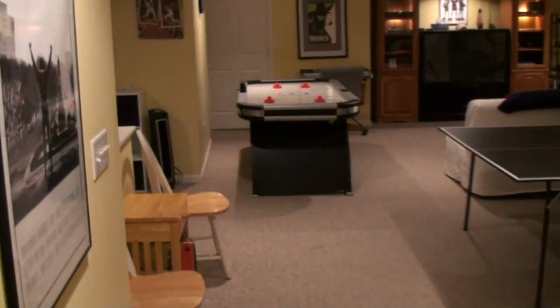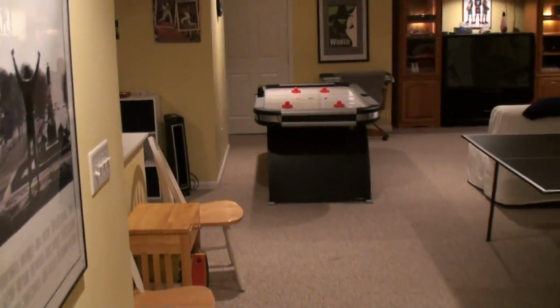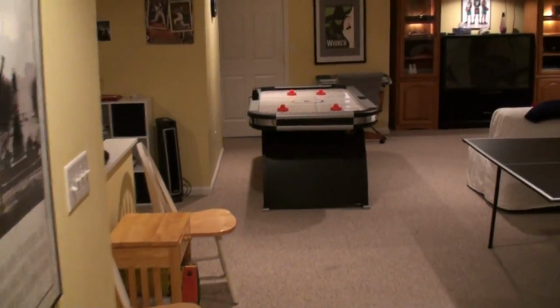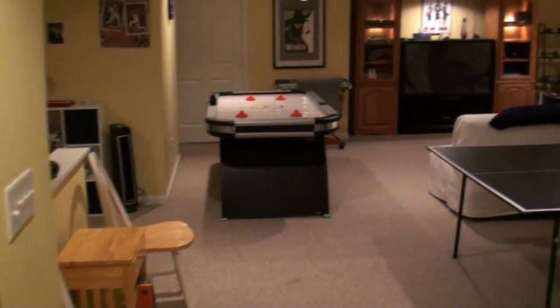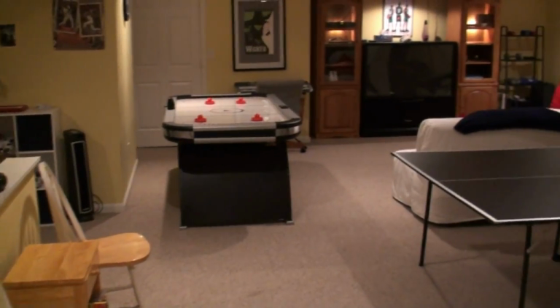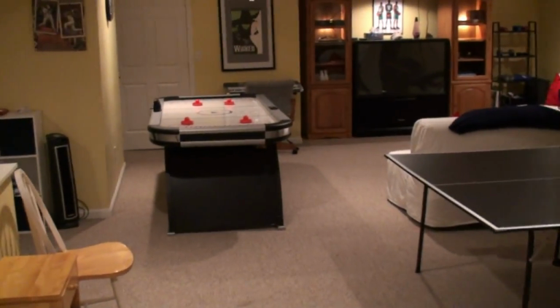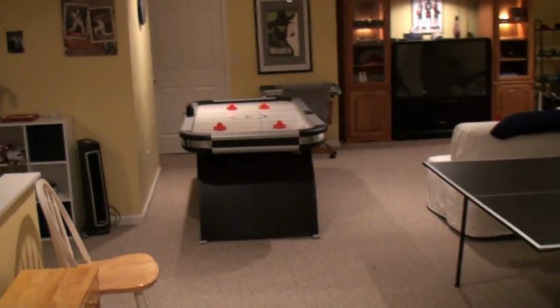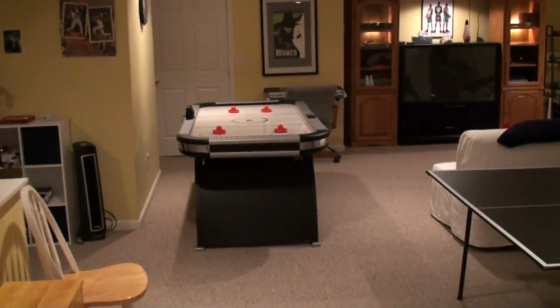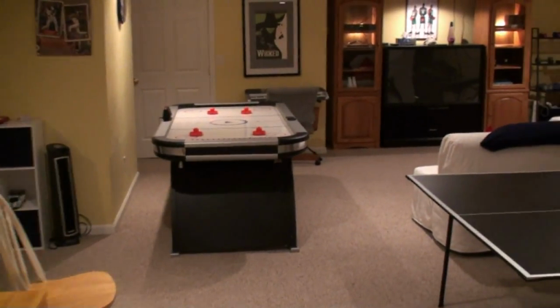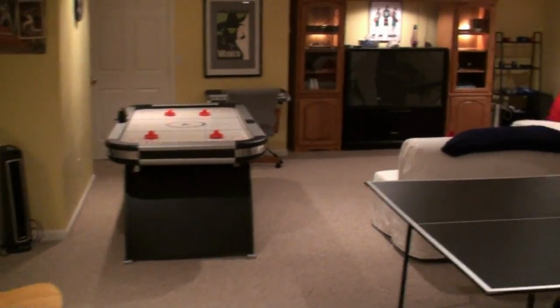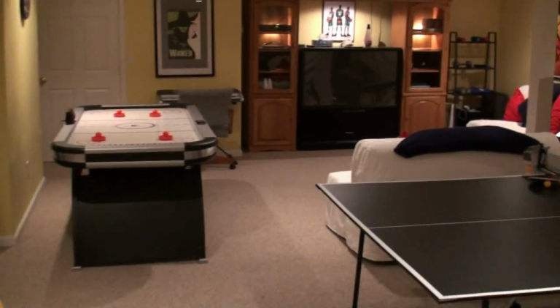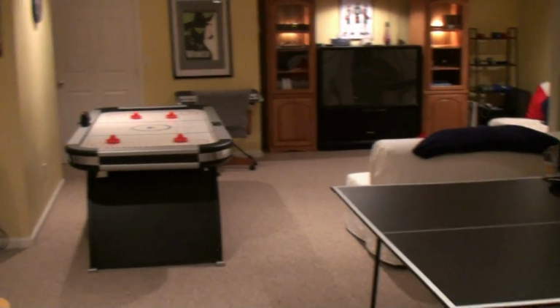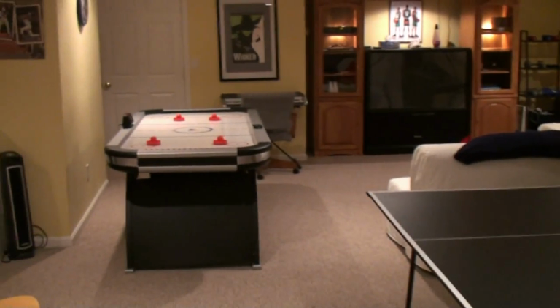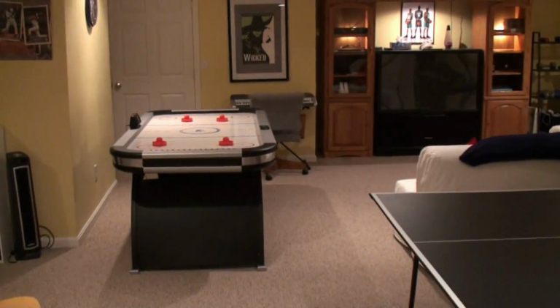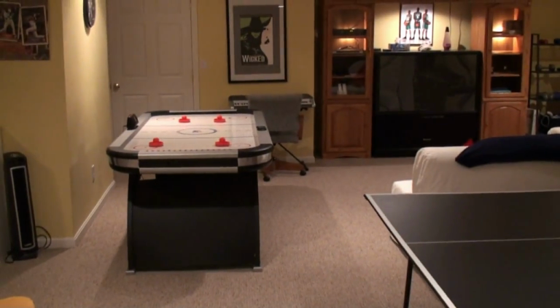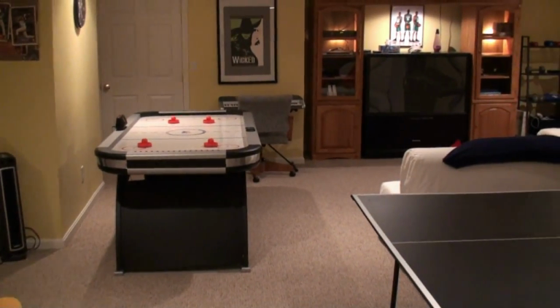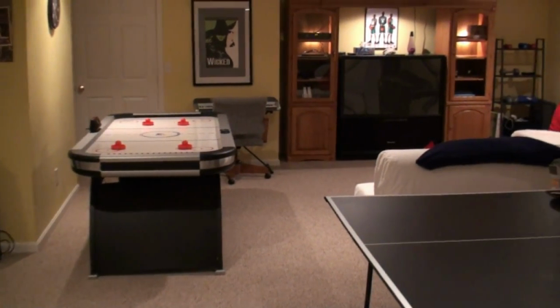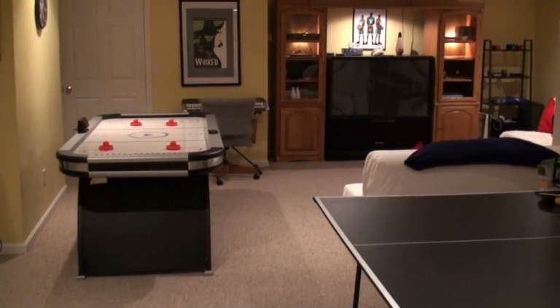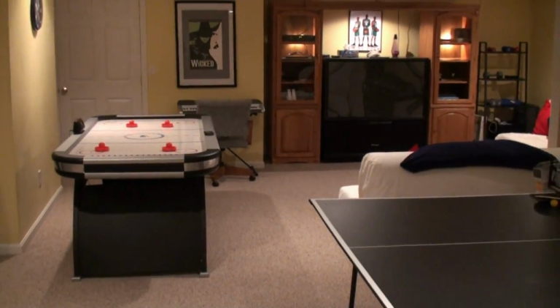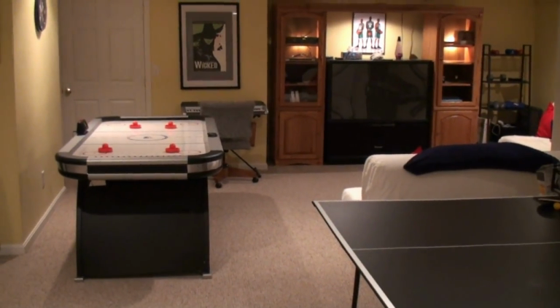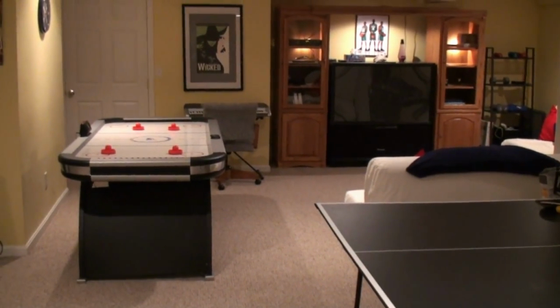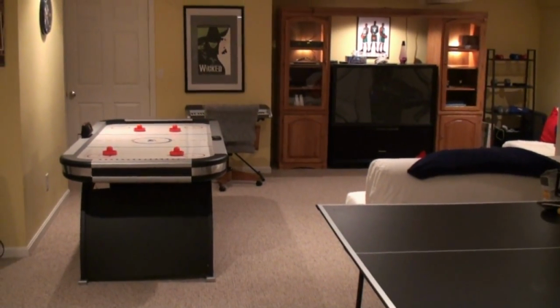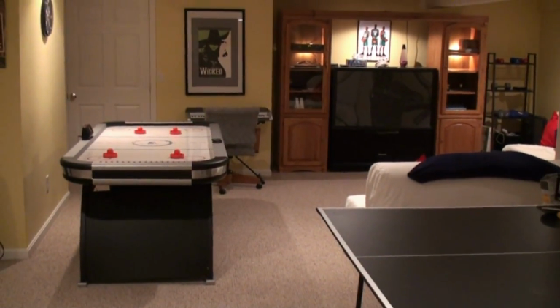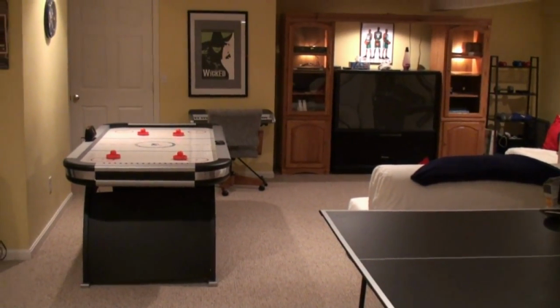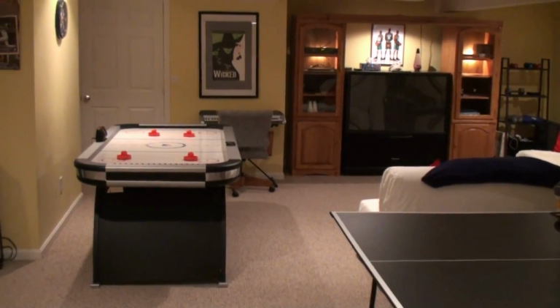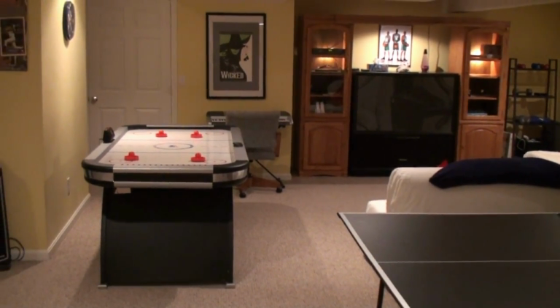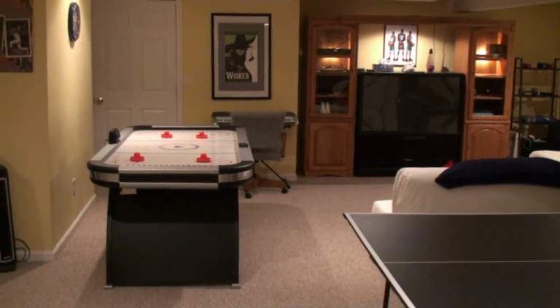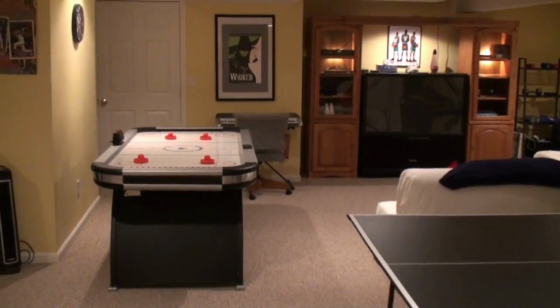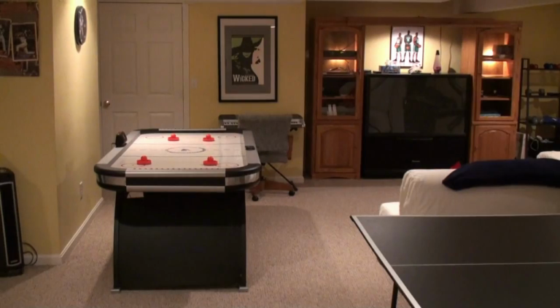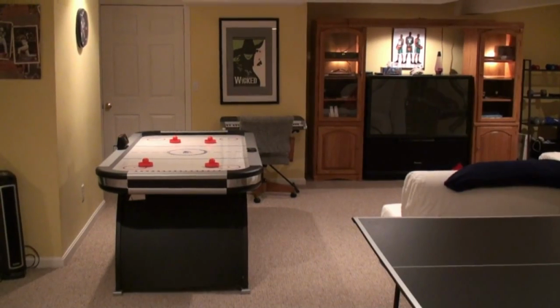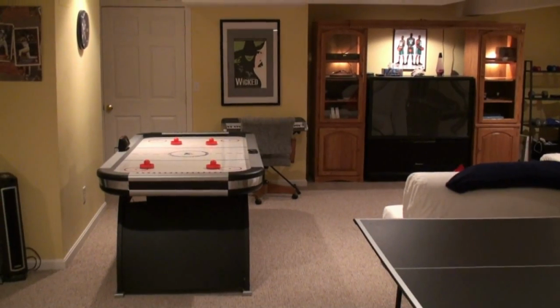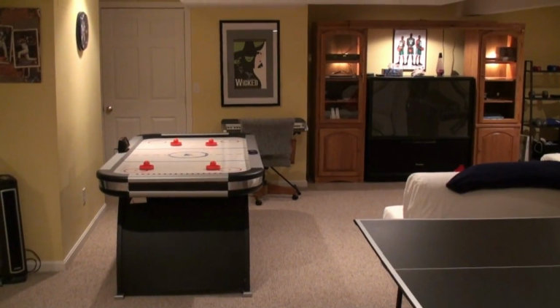Hi, I wanted to give you a more detailed view of our finished basement with playroom and home theater and media room. I'll give you a quick tour.